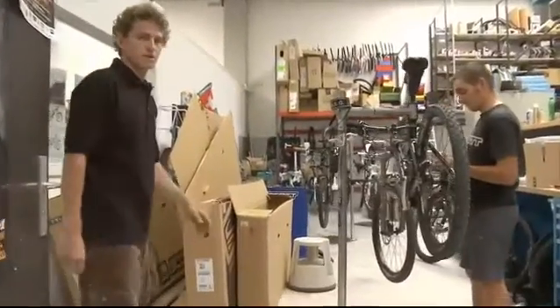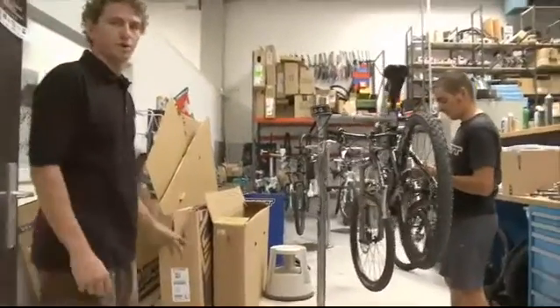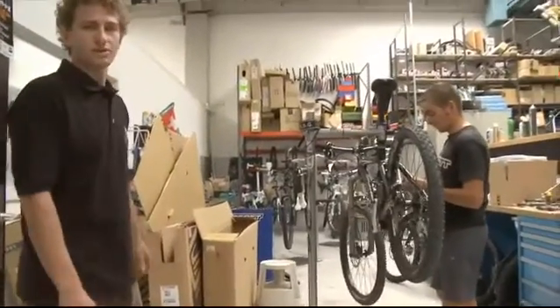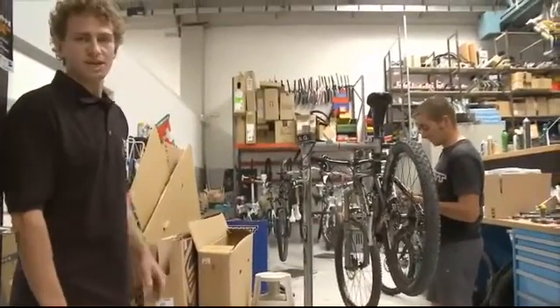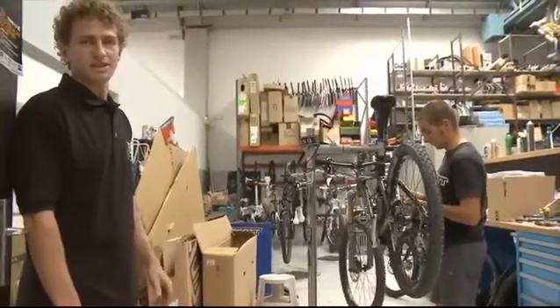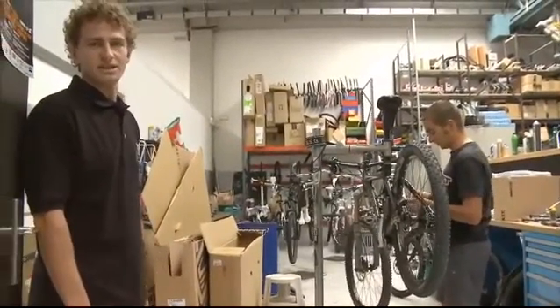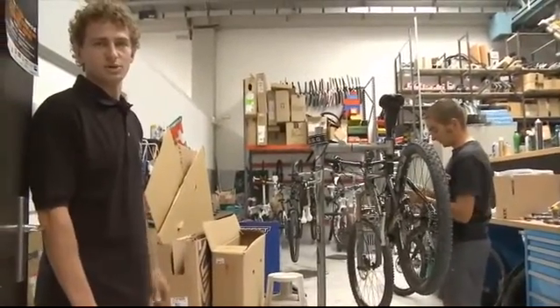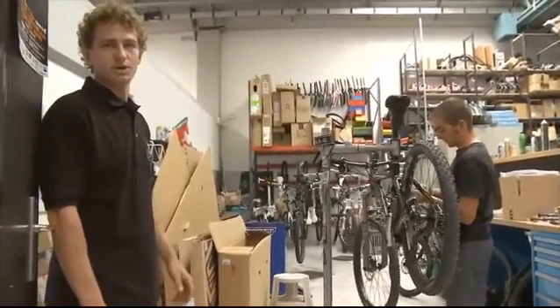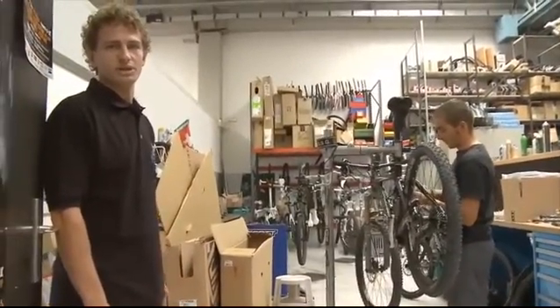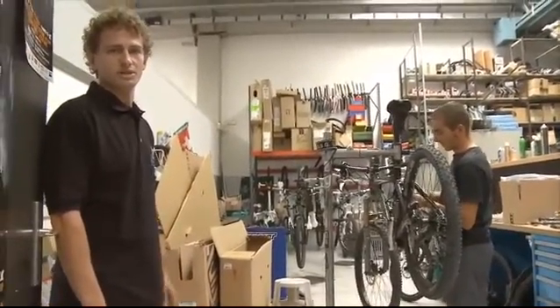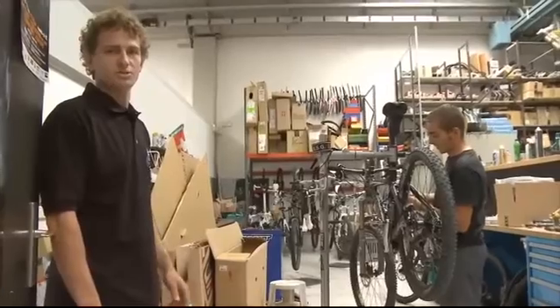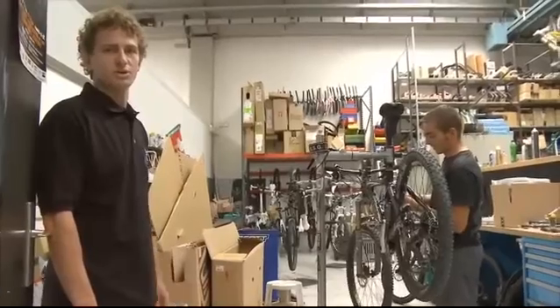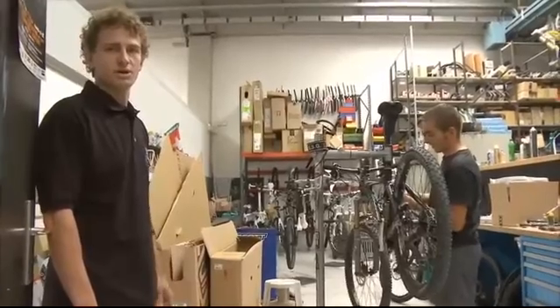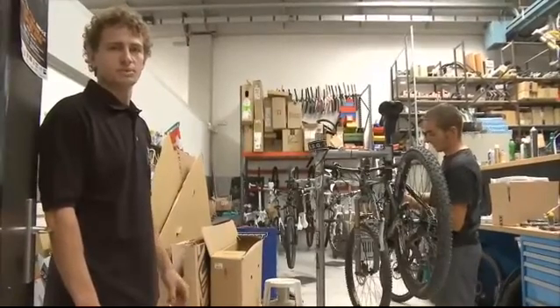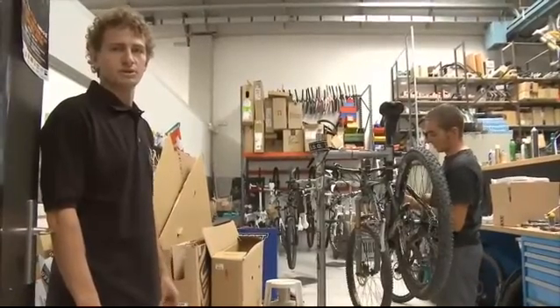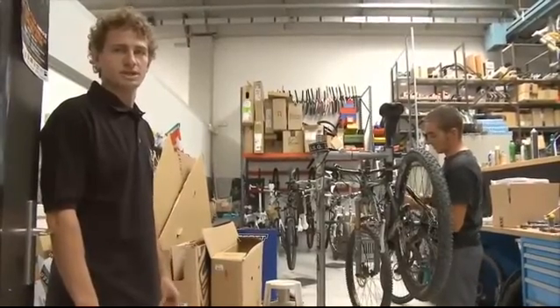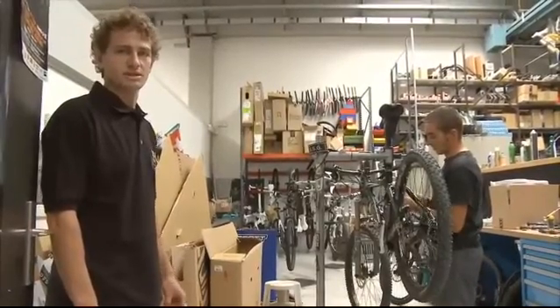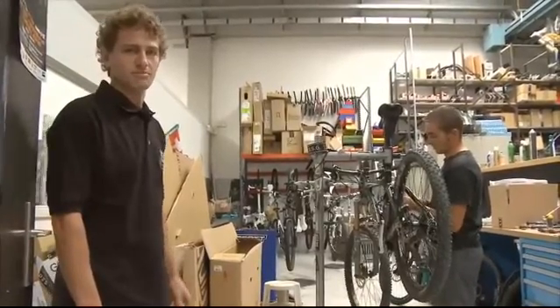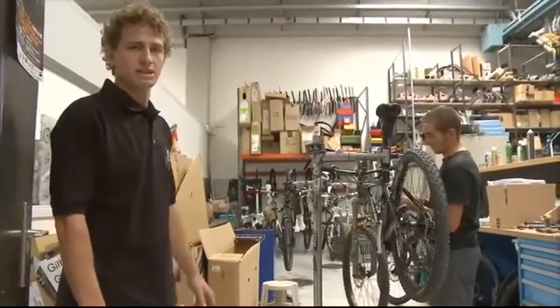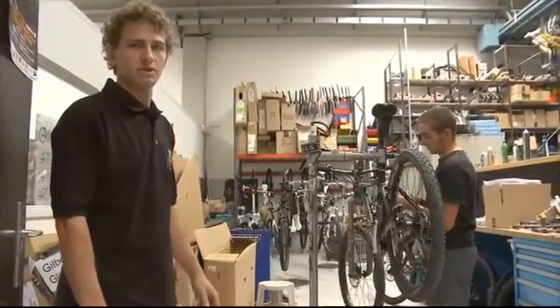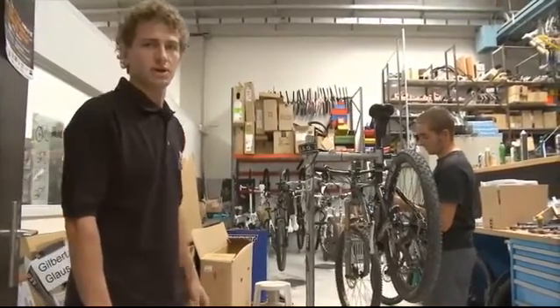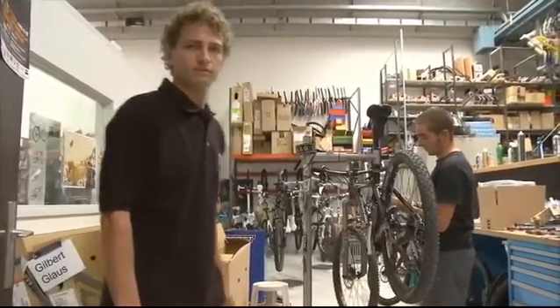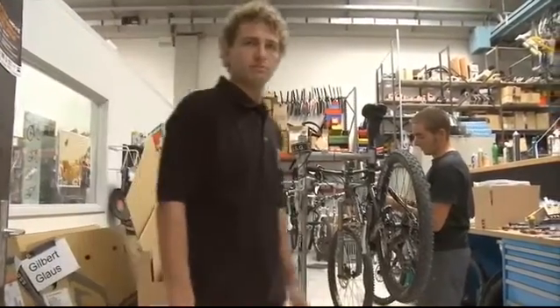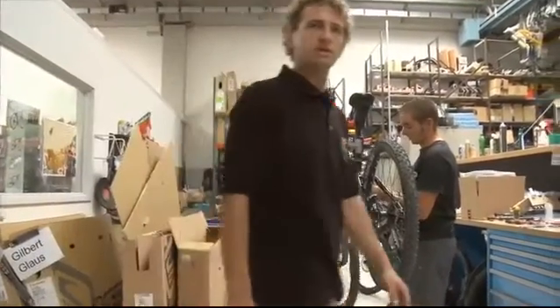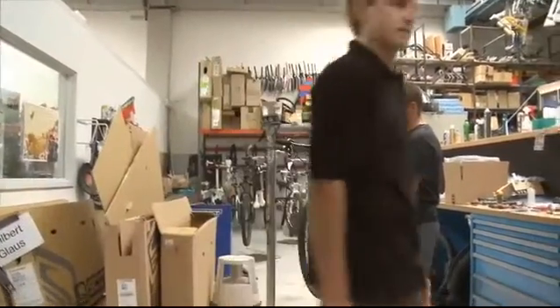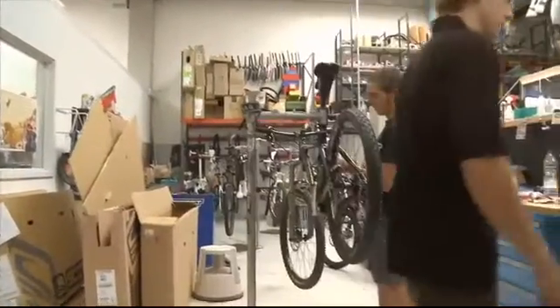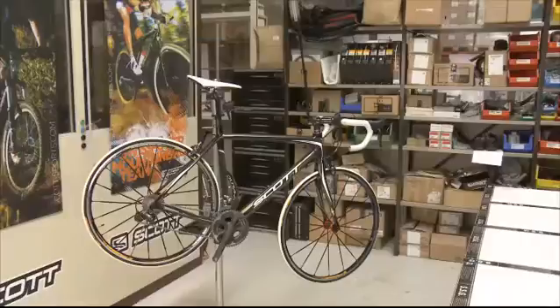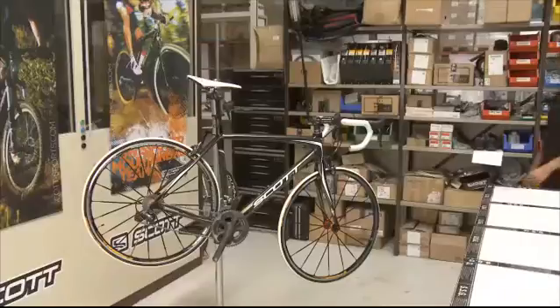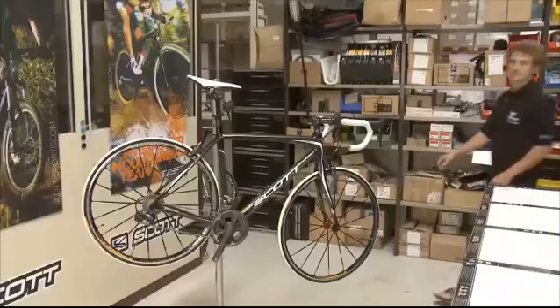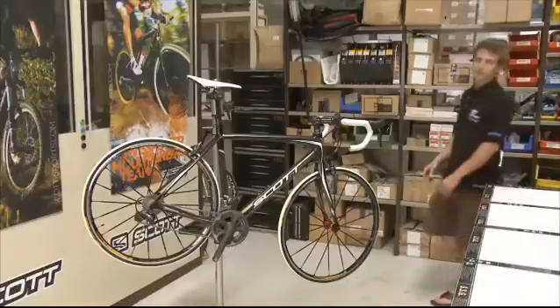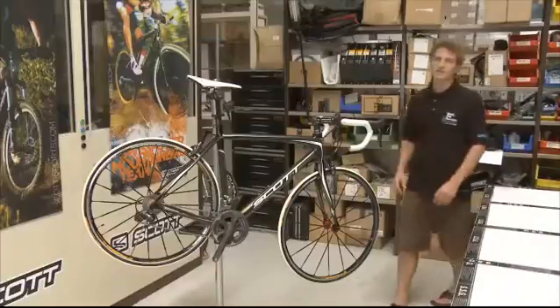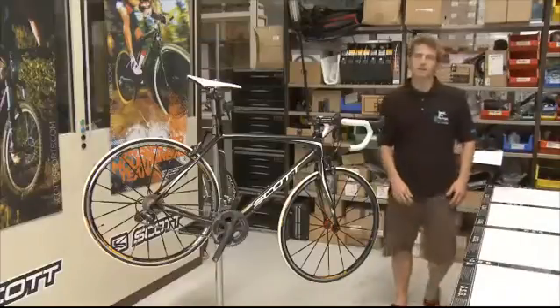Don't worry about the mess here — it's what we call the kitchen, where we do our experimental things. But let's have a look on the frame. Here it is, the new CR1.